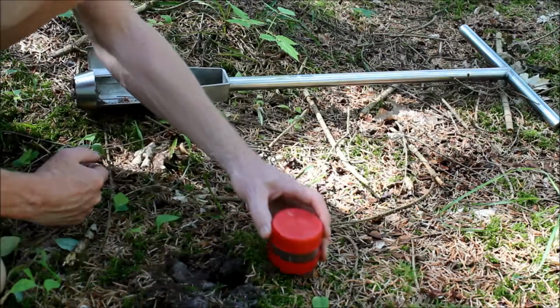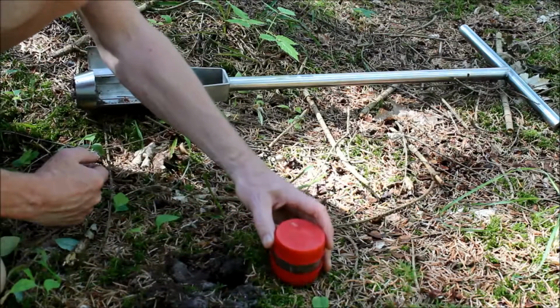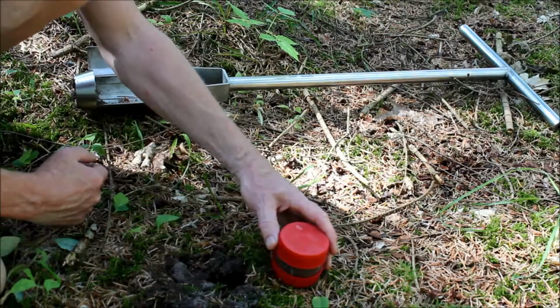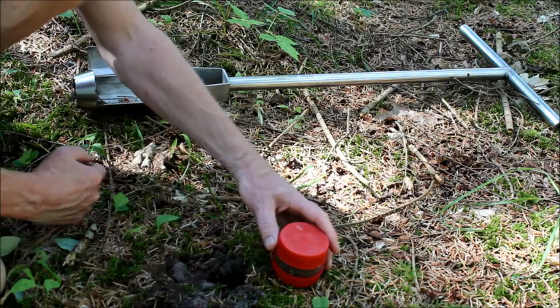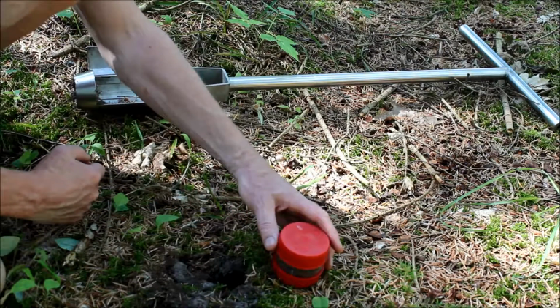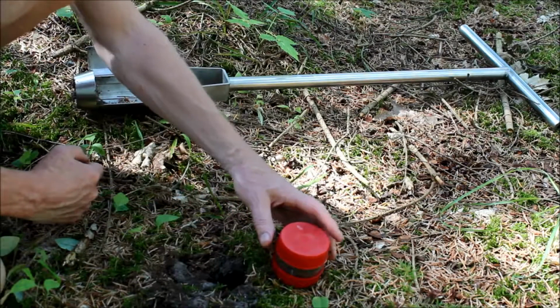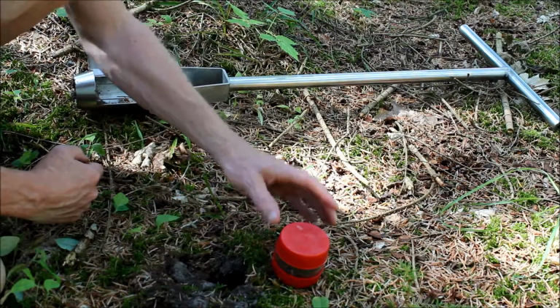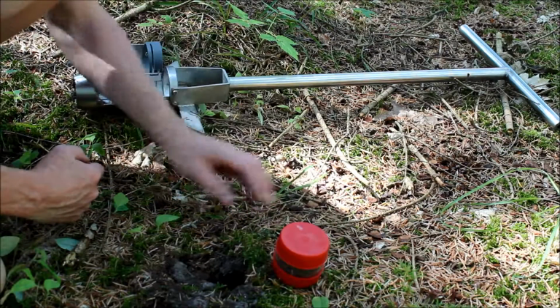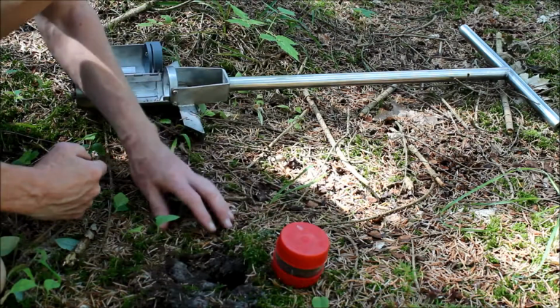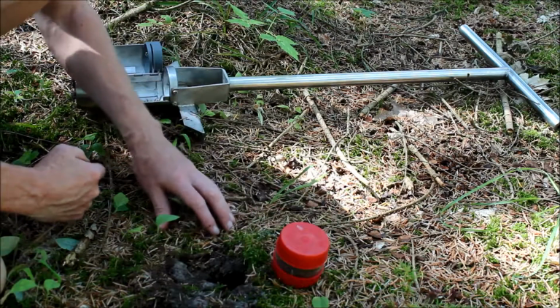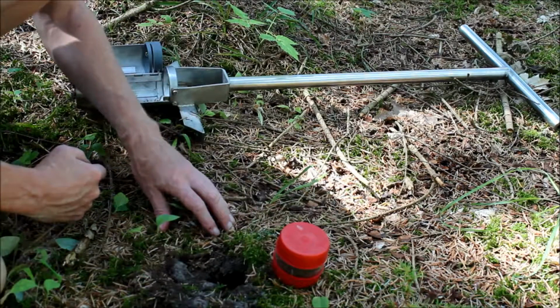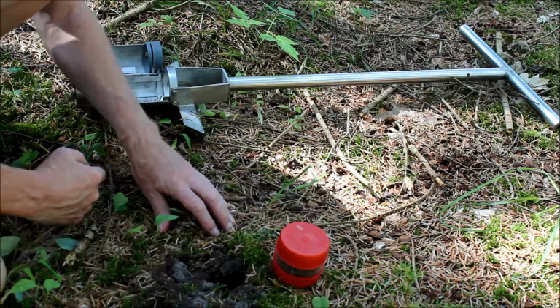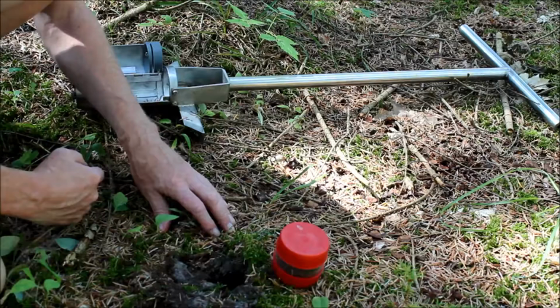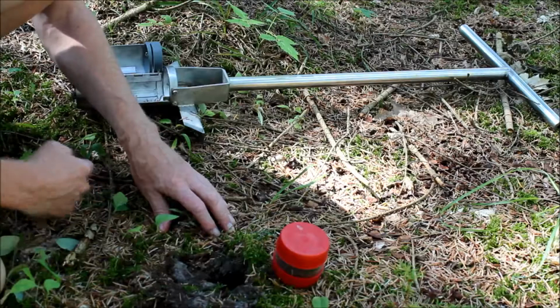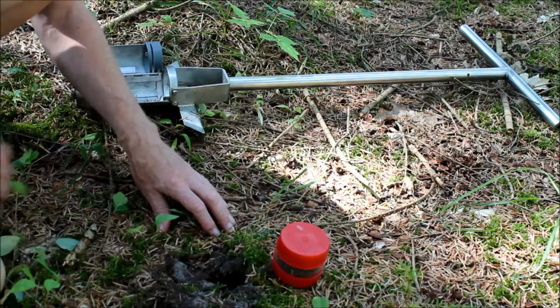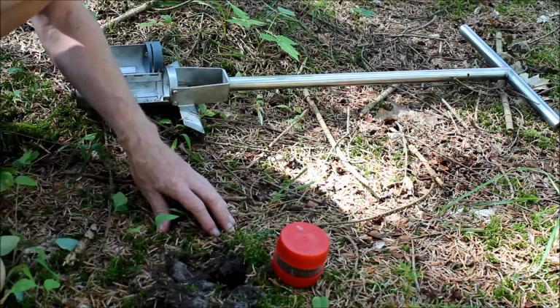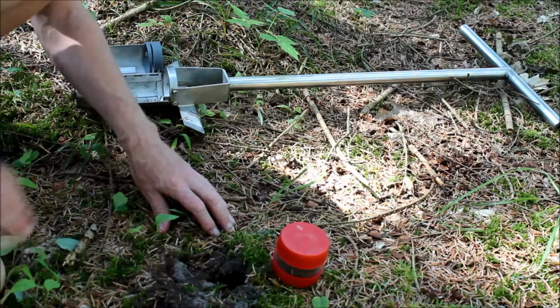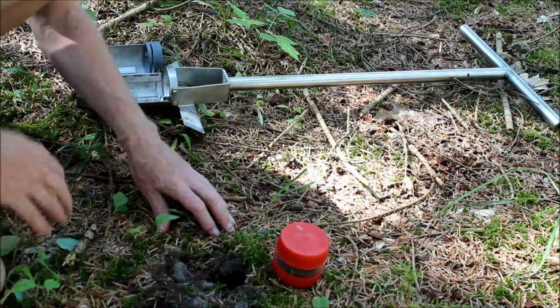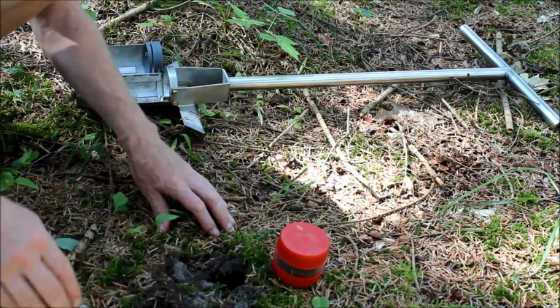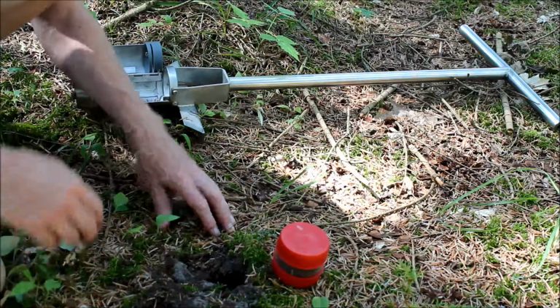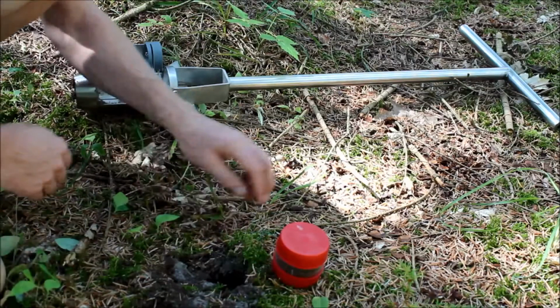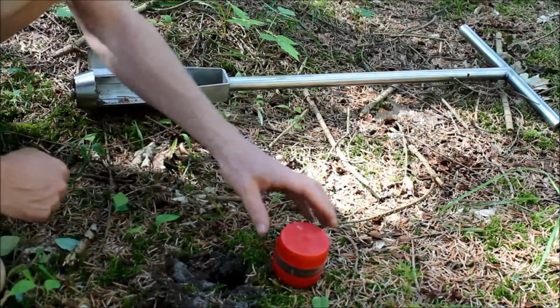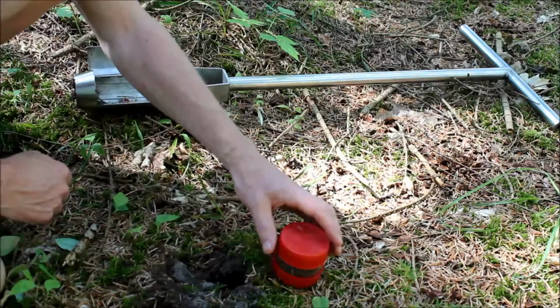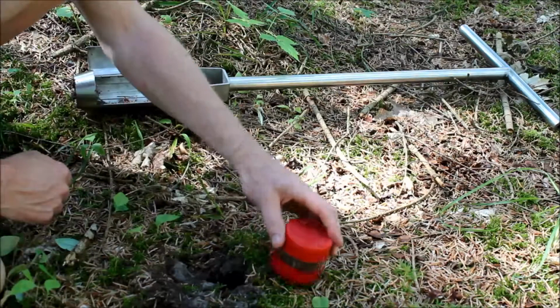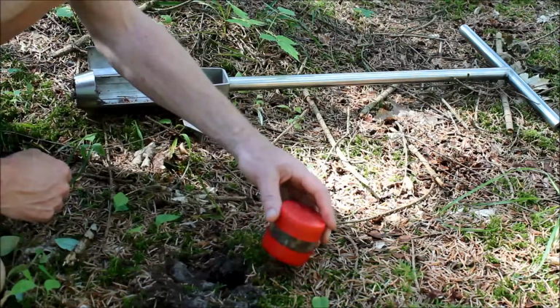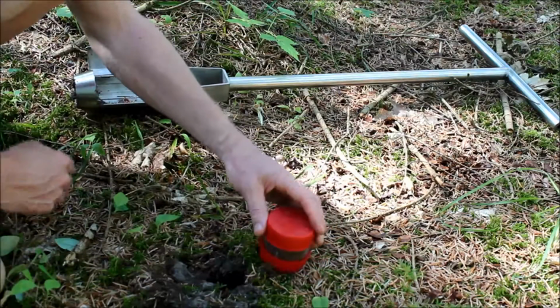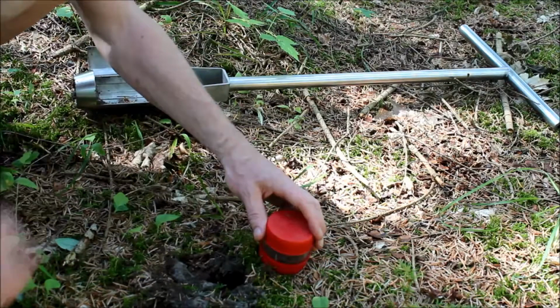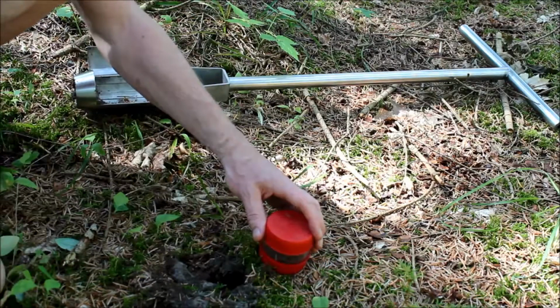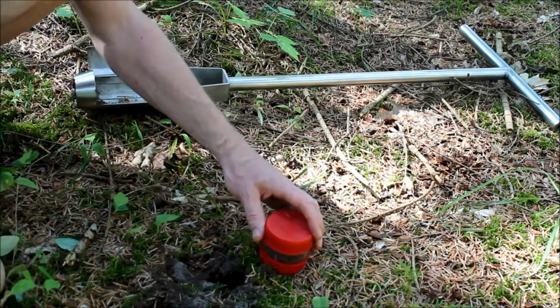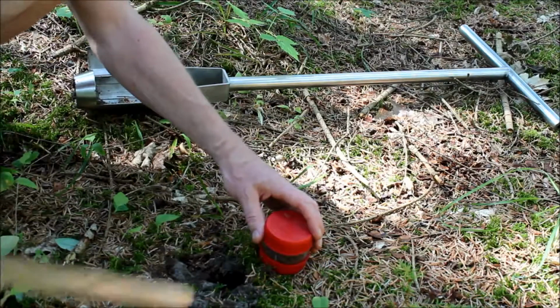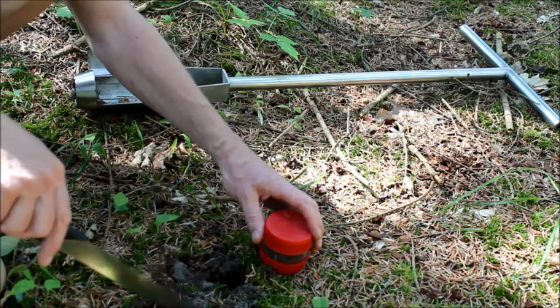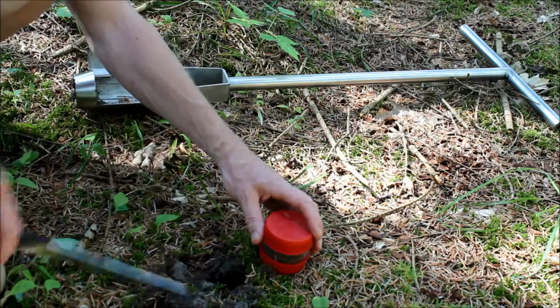Sometimes there might be a lot of roots, and you have to cut through them with a knife, and then you can choose to not use the soil corer.